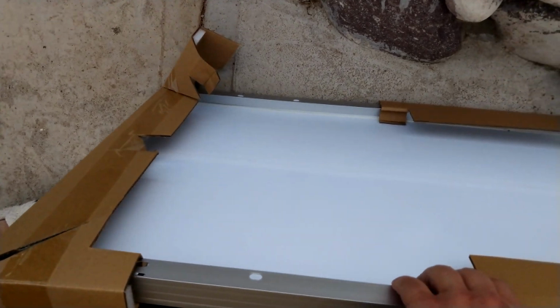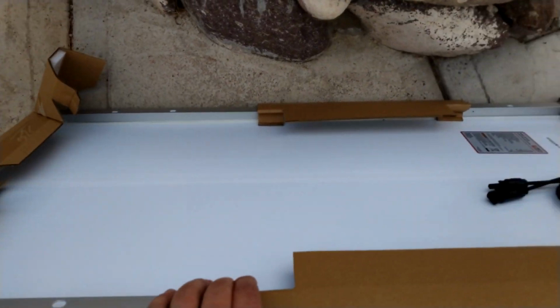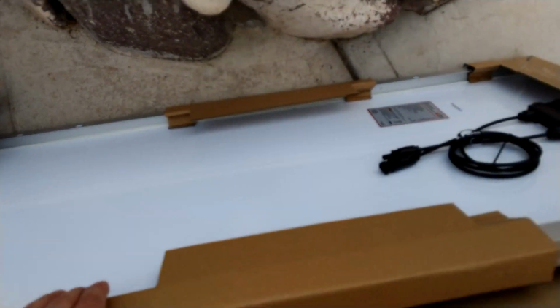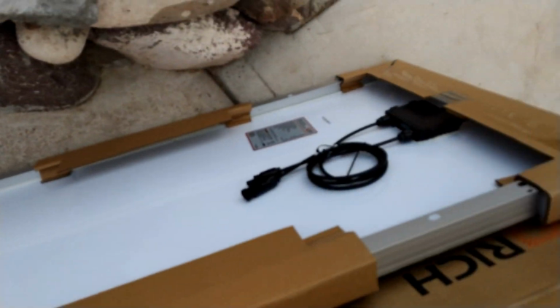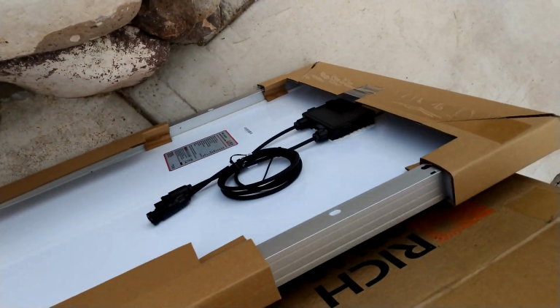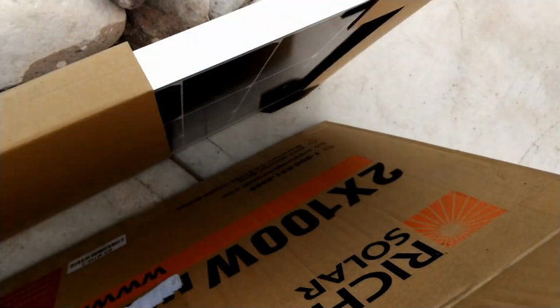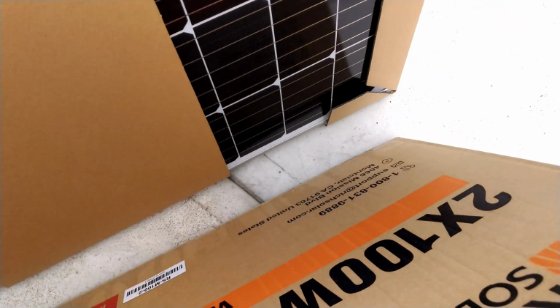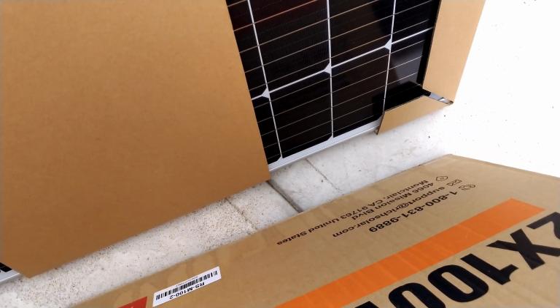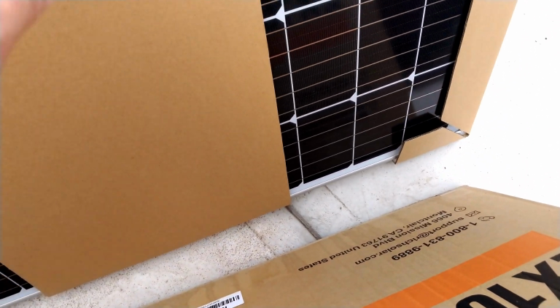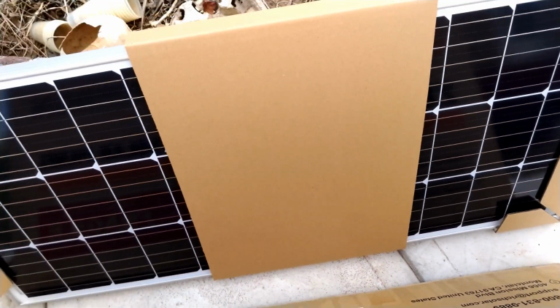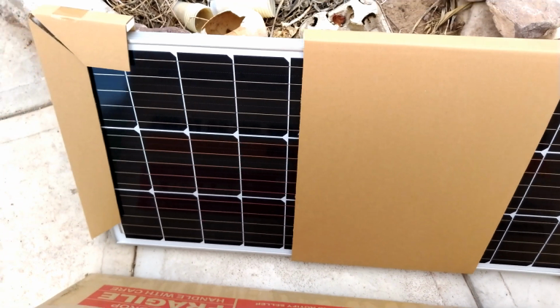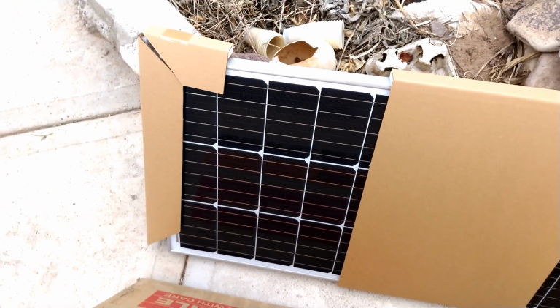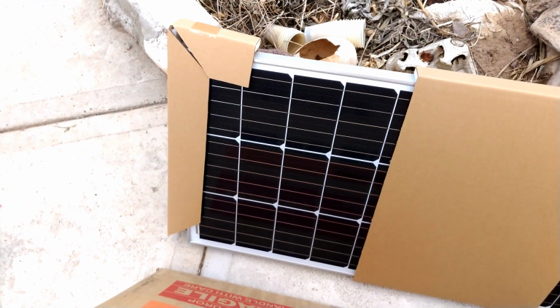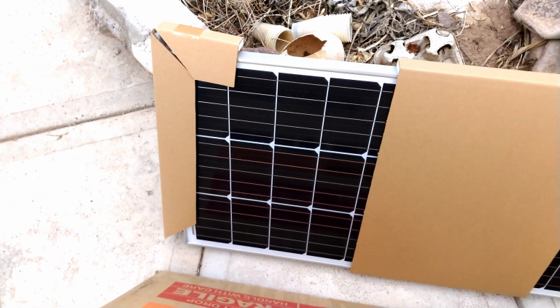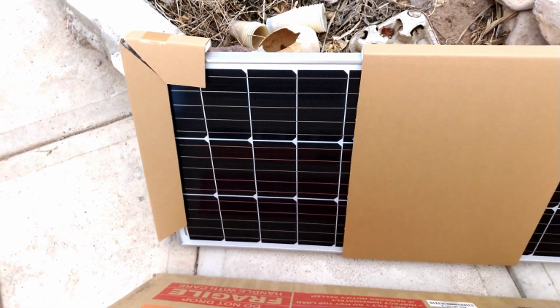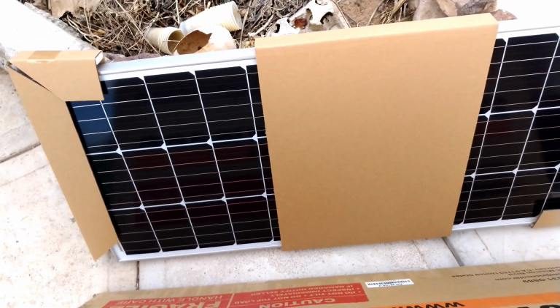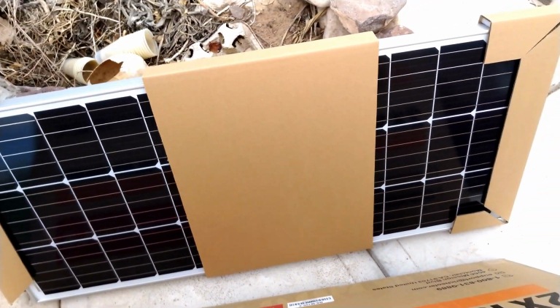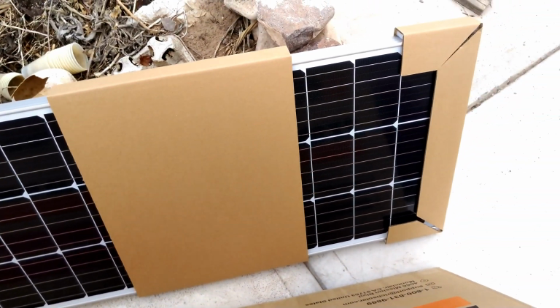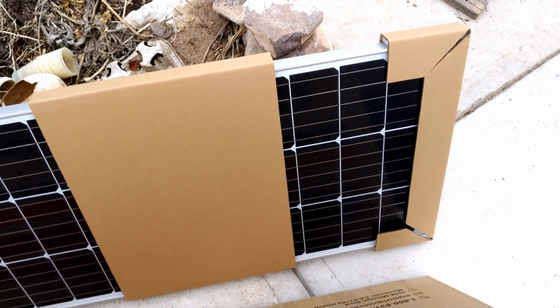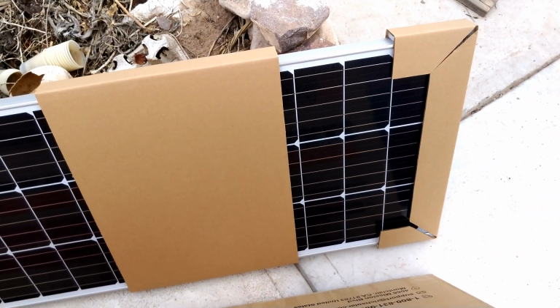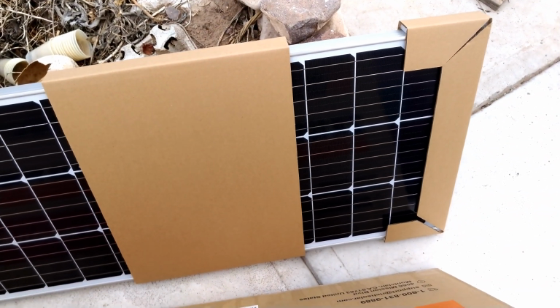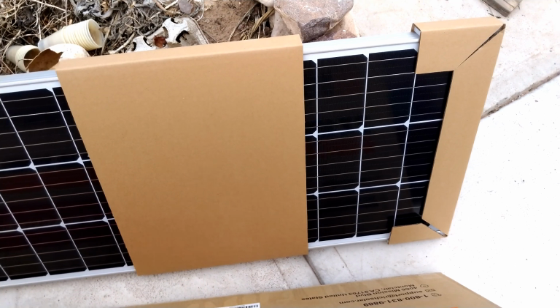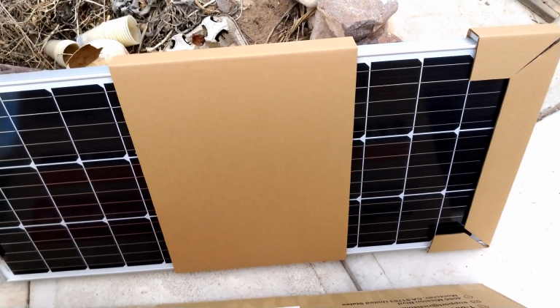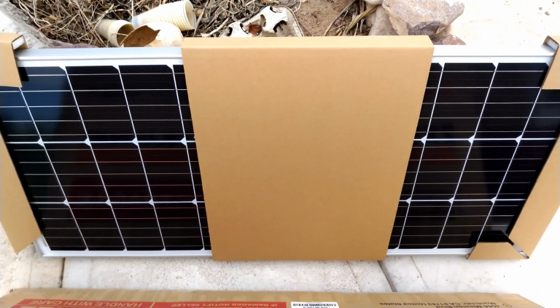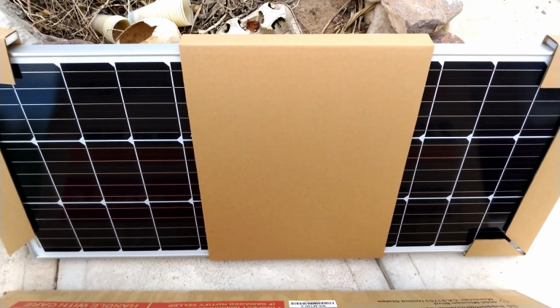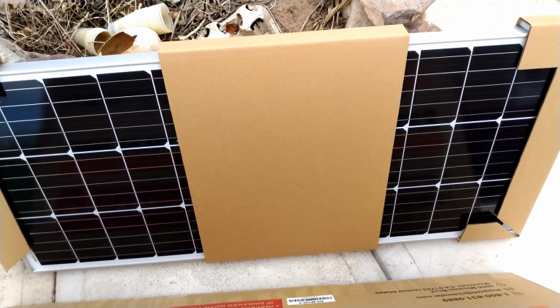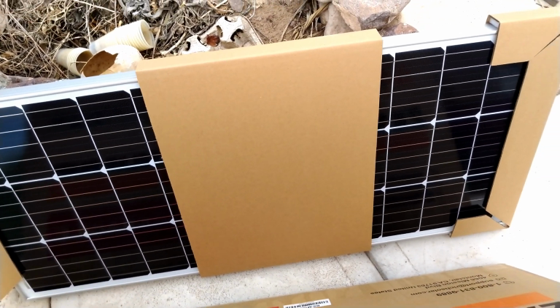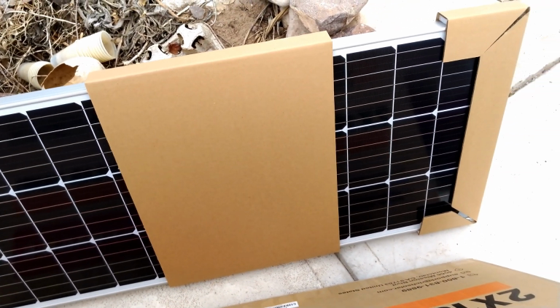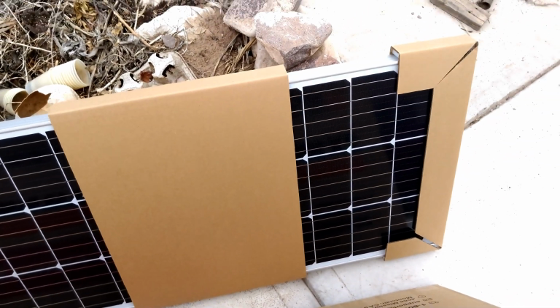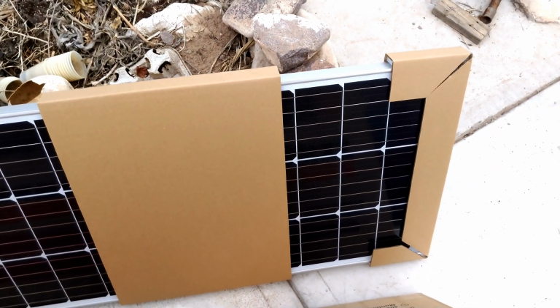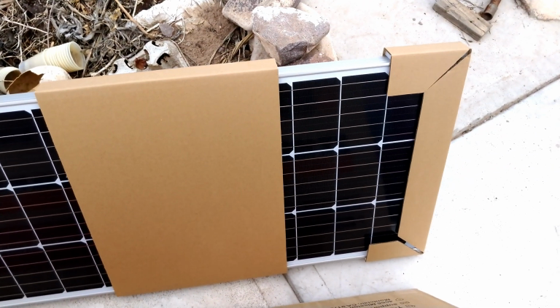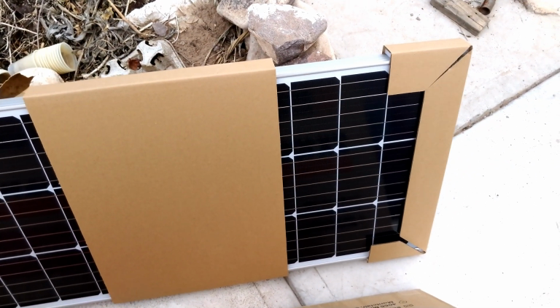Let's pull one of these out and I'll show you. Here is a panel just pulled out — there's the back, and then here's the front. This is one of the 100-watt monocrystalline panels, and it pairs really well with the panels I already have.